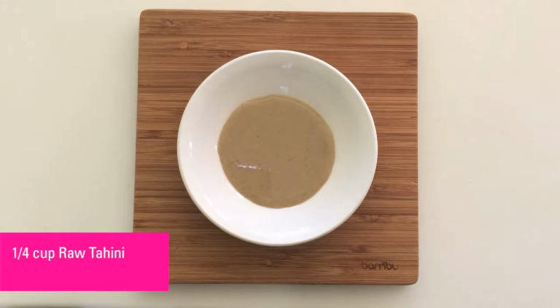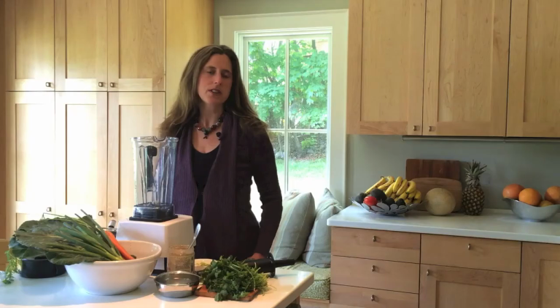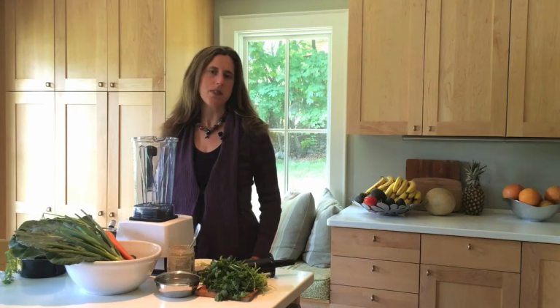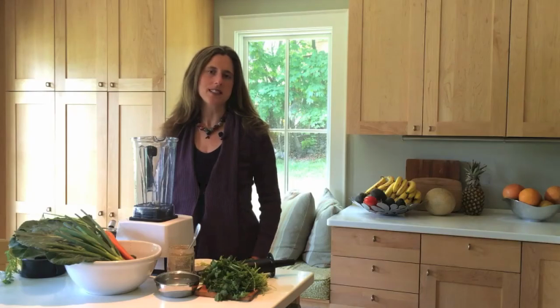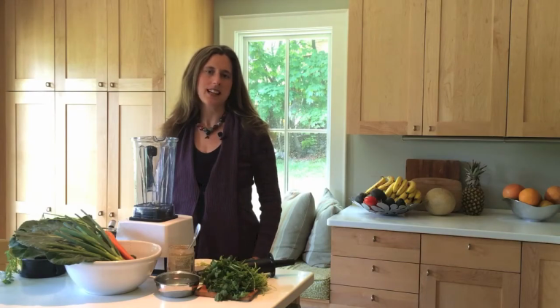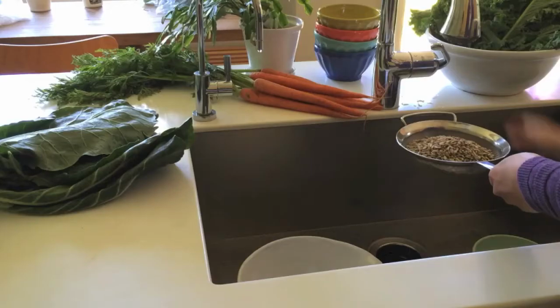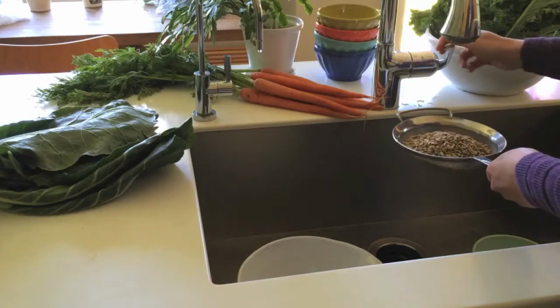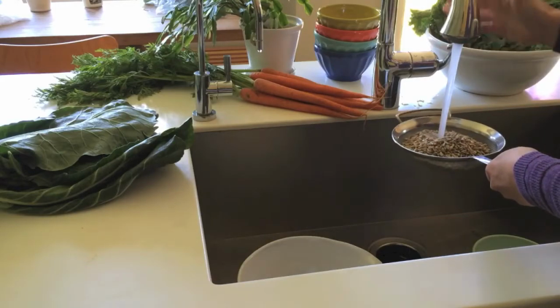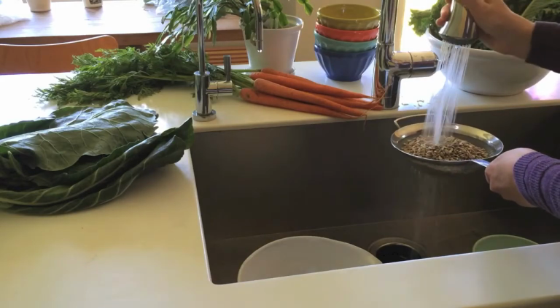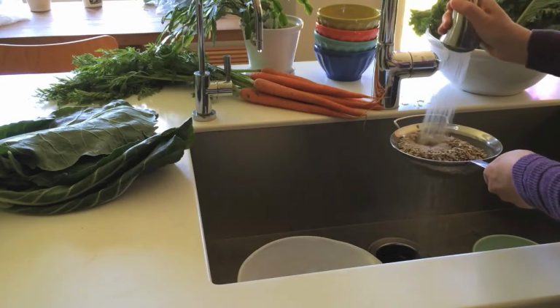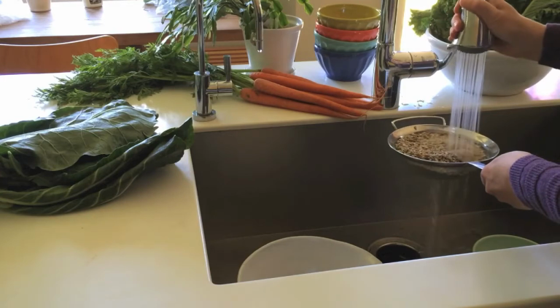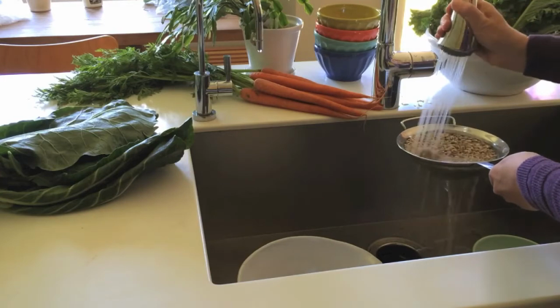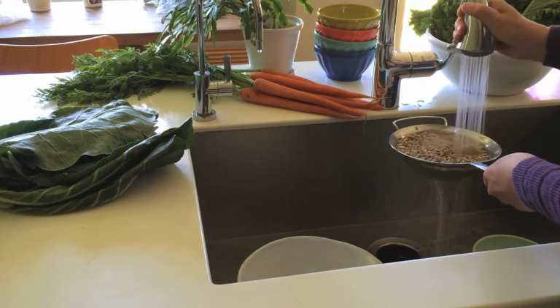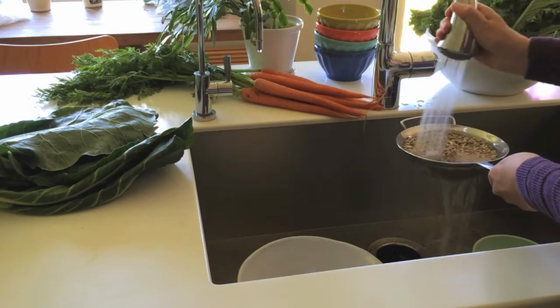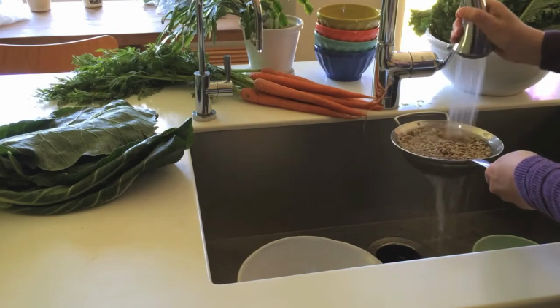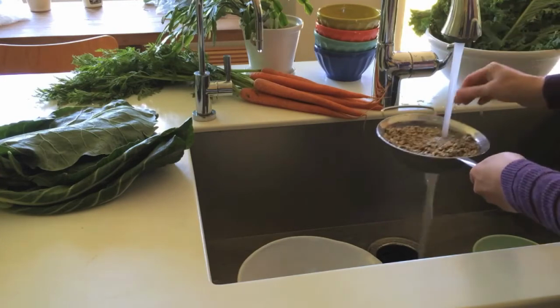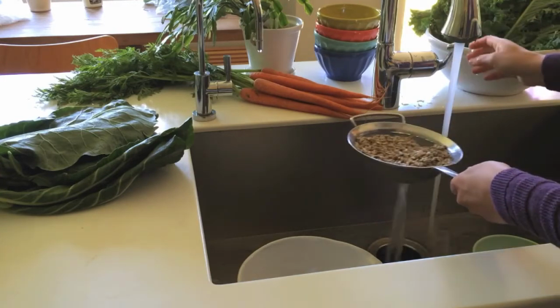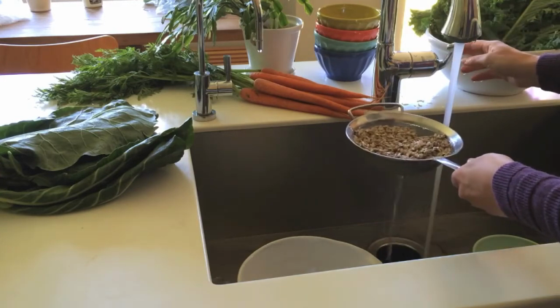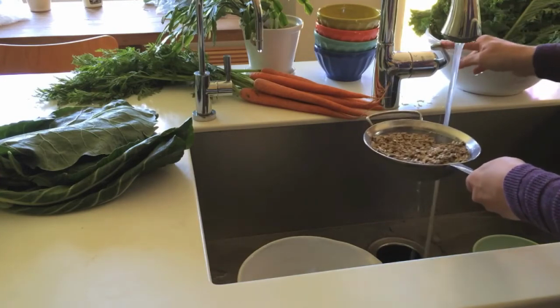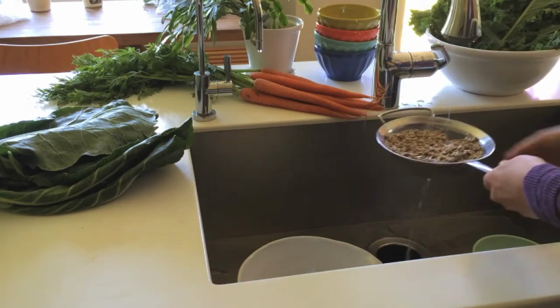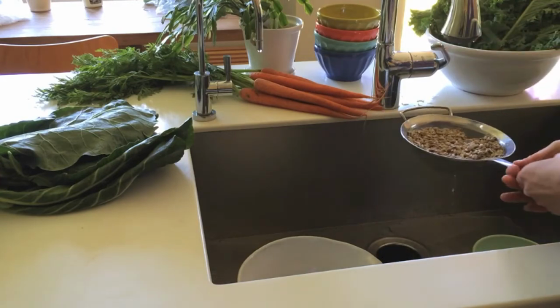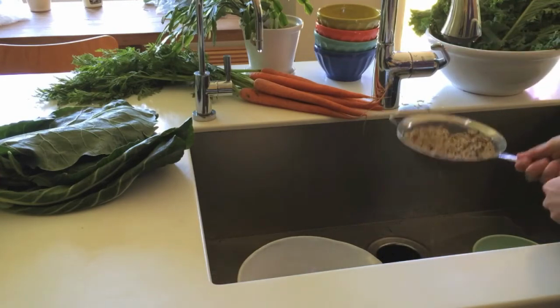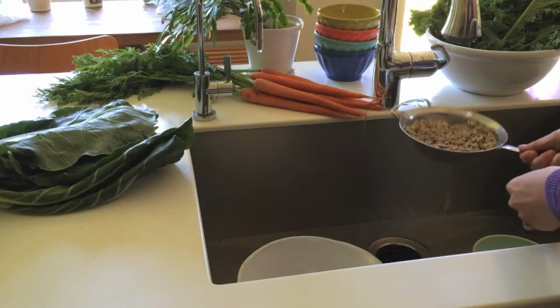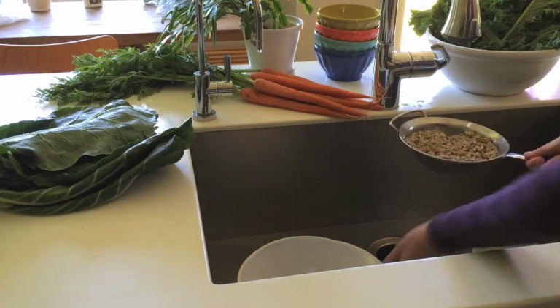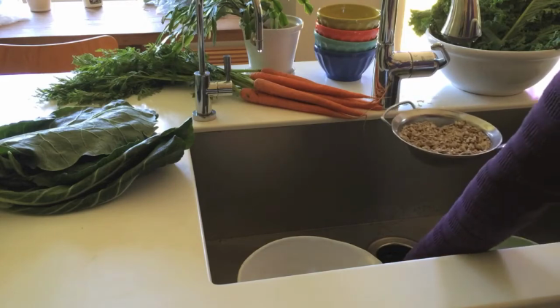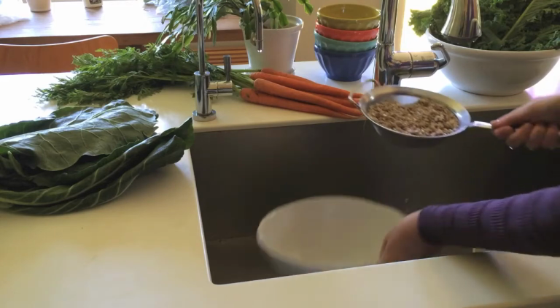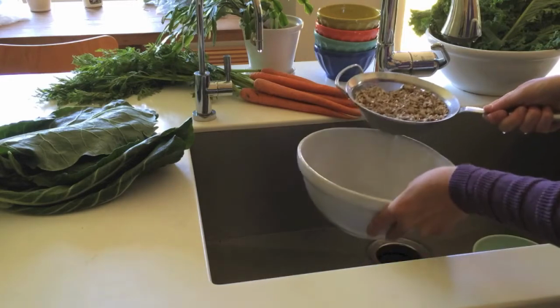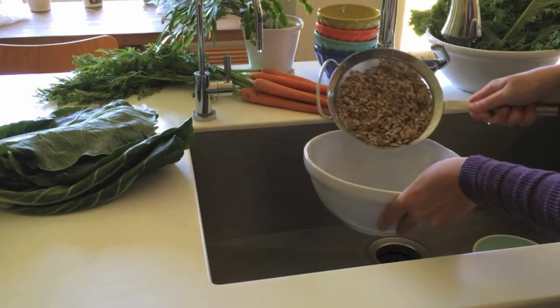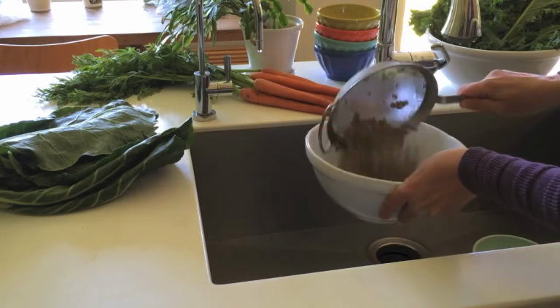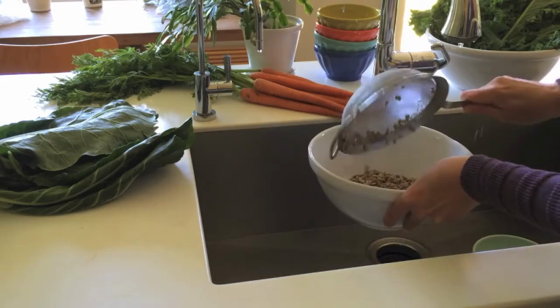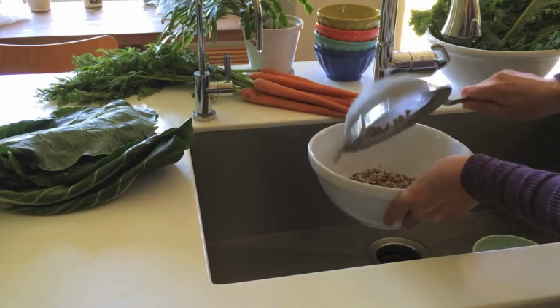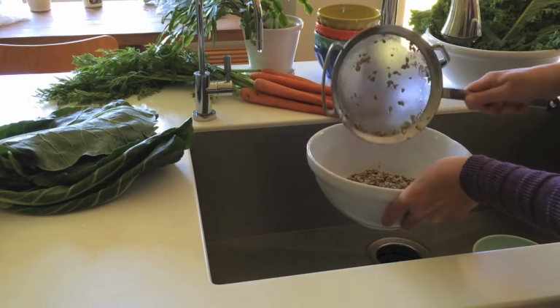The first step is taking the sunflower seeds and rinsing them off, washing them and soaking them in water for anywhere from two to six hours. You could leave them overnight if that works best for your day.